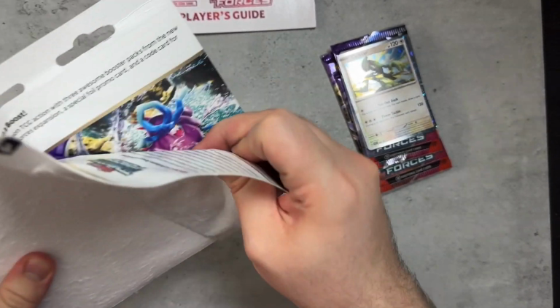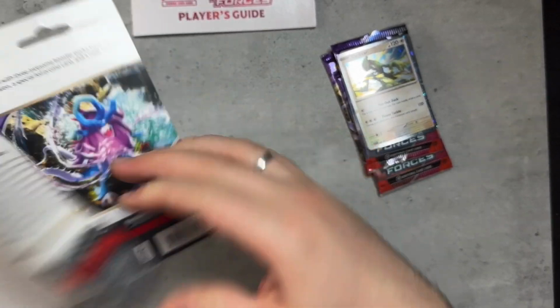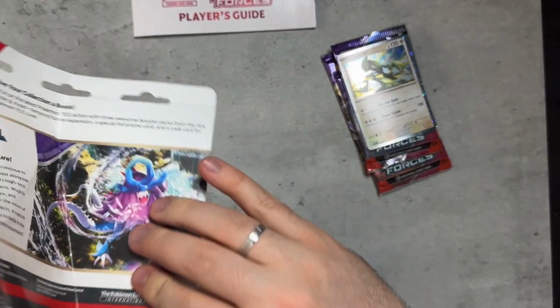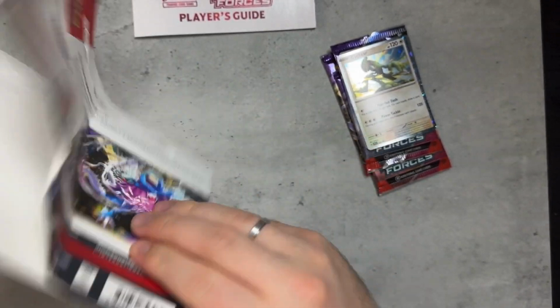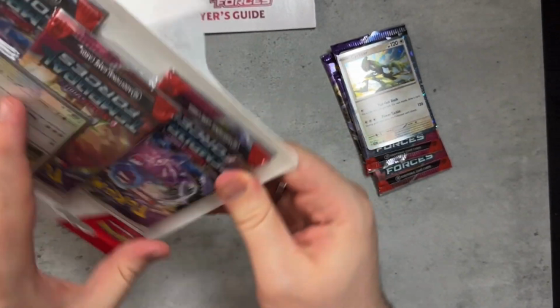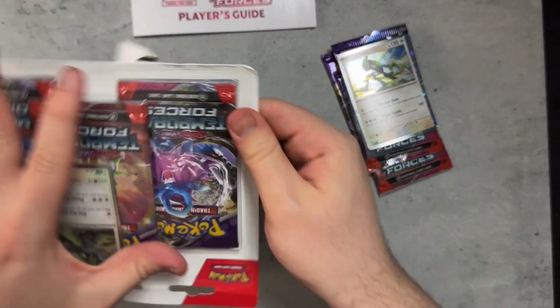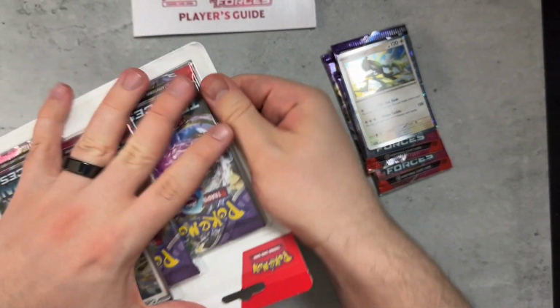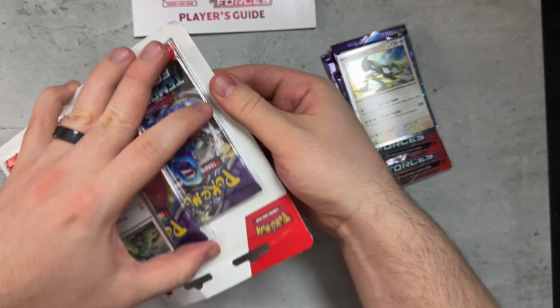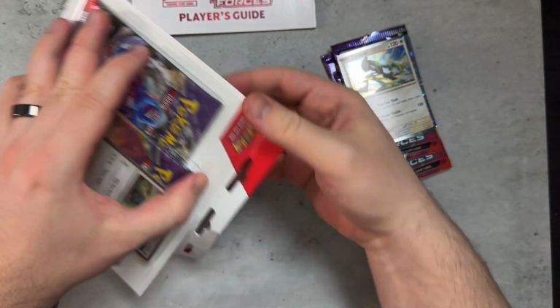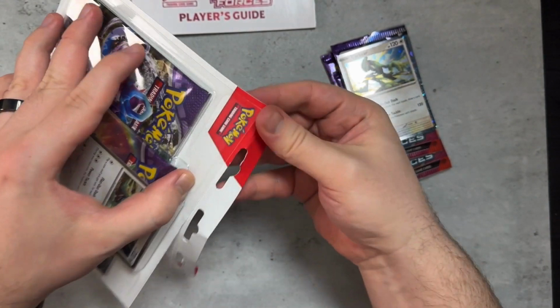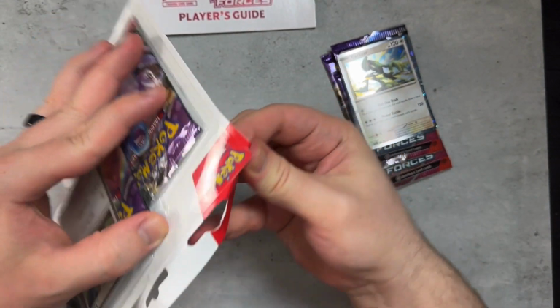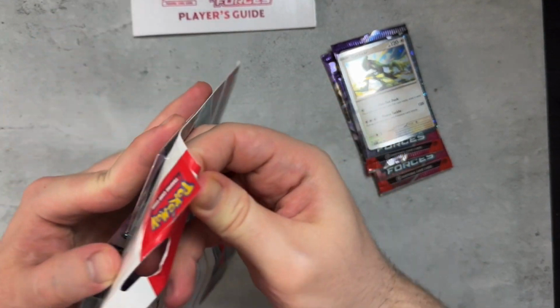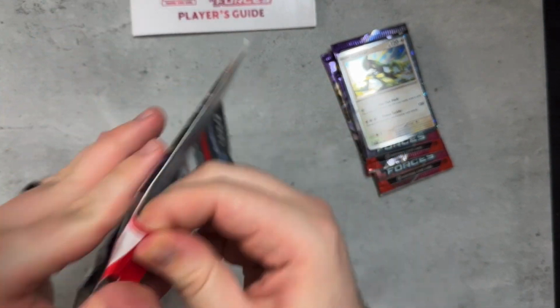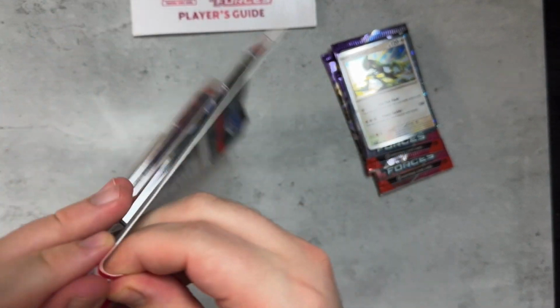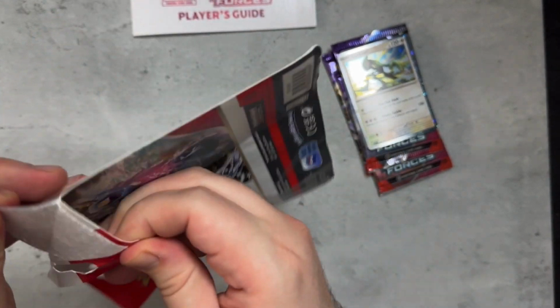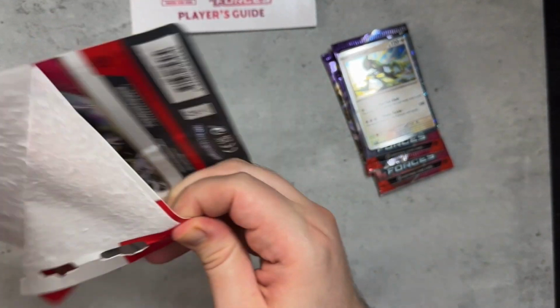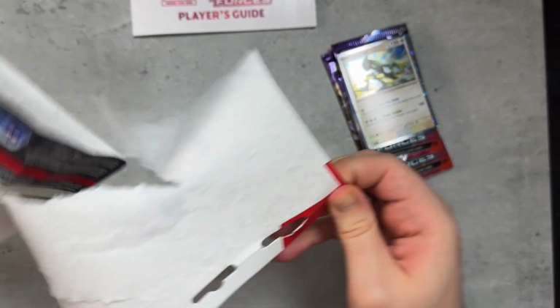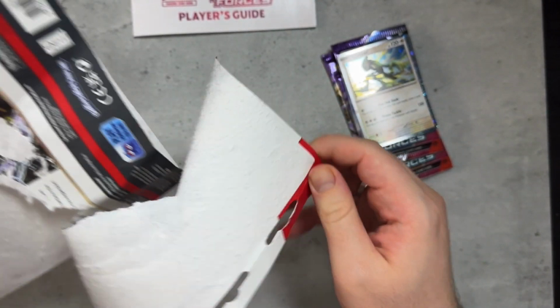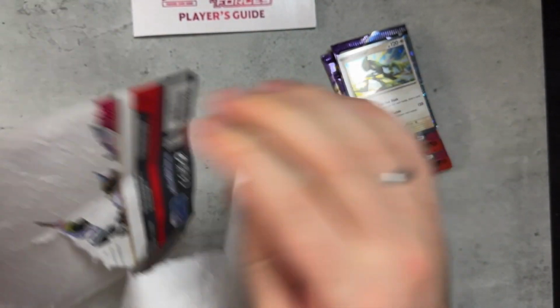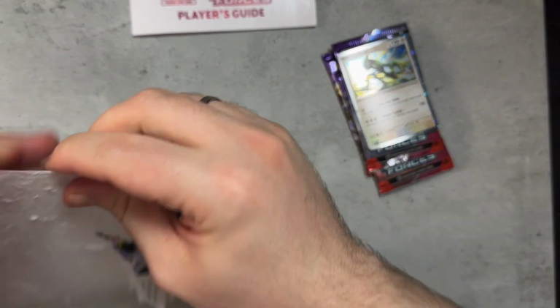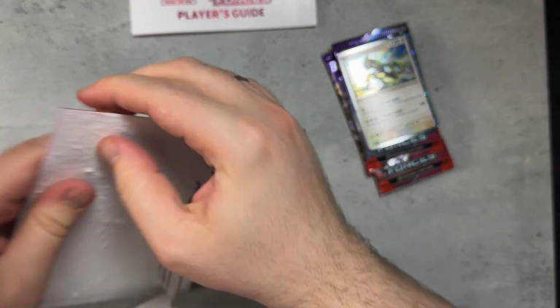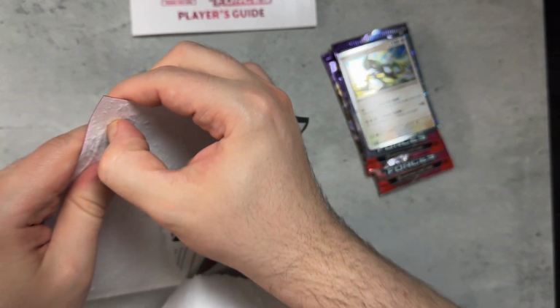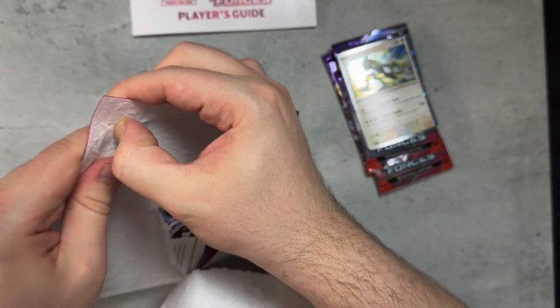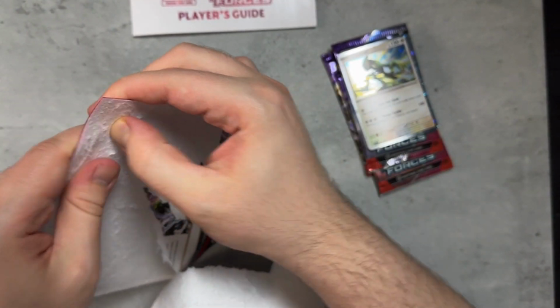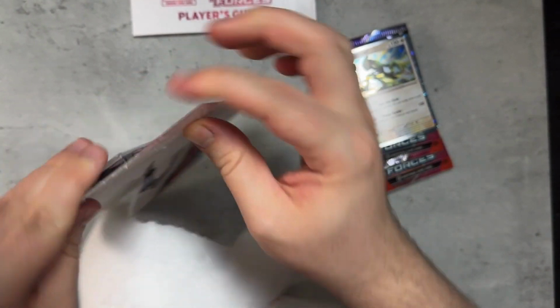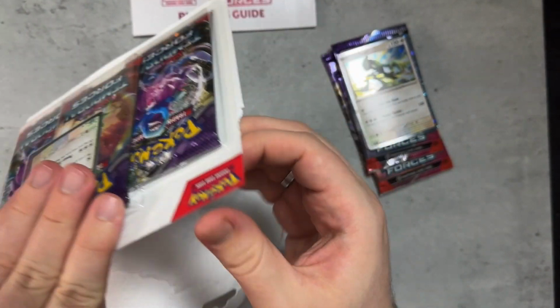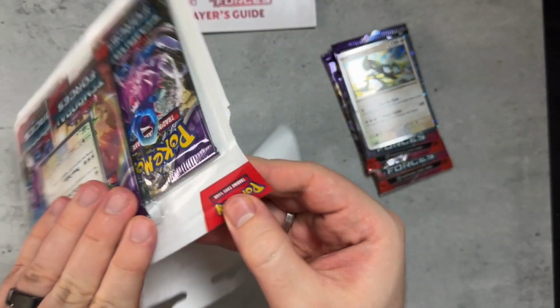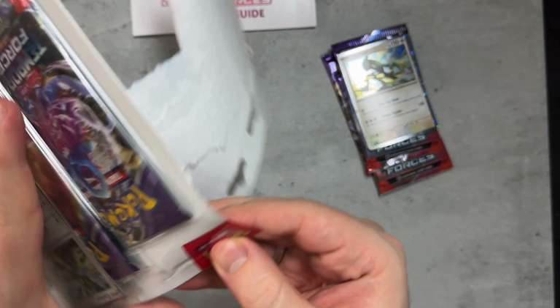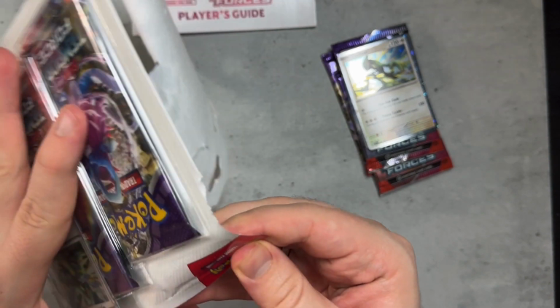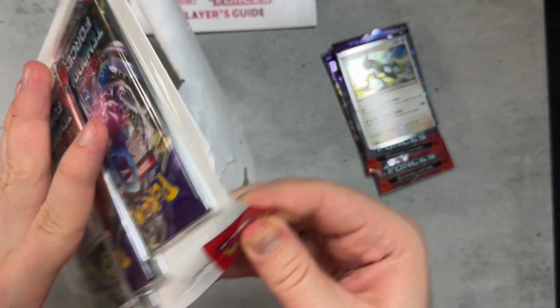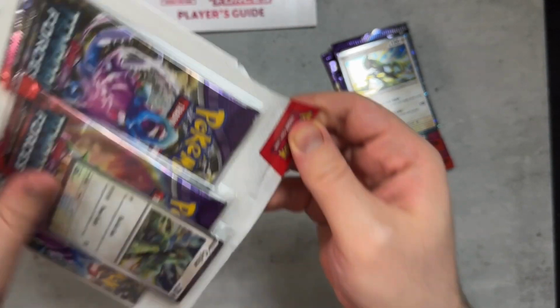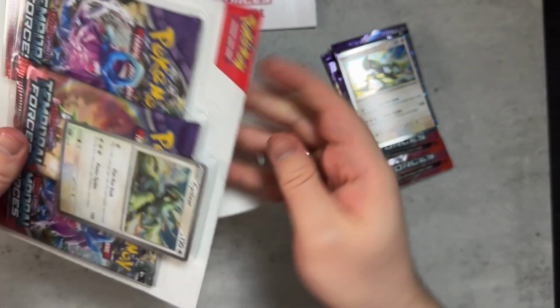Or pretty much just any of the Johto Legendaries or the Unova Legendaries — the Ancient and Future forms. I'm fine with either one. This one I wasn't able to pull, so let's see what I can do.